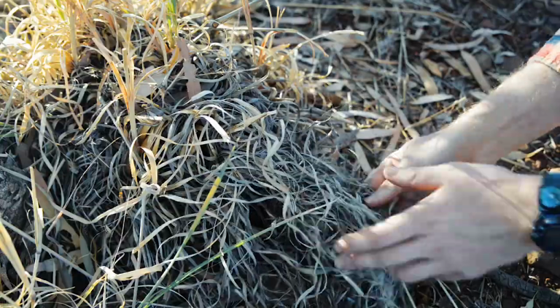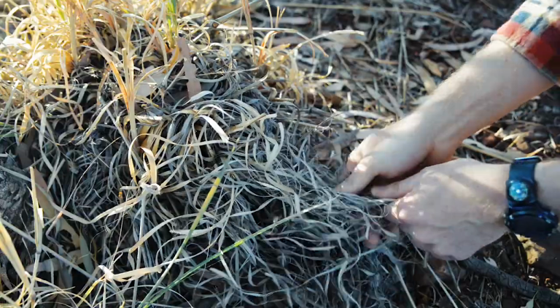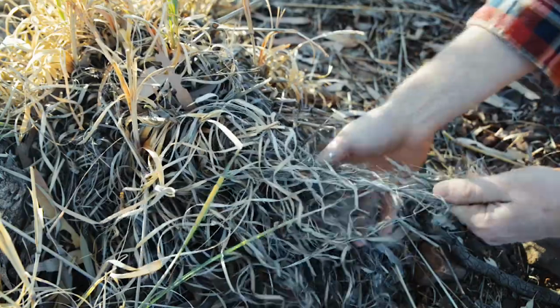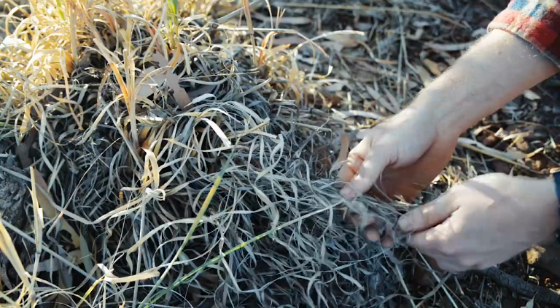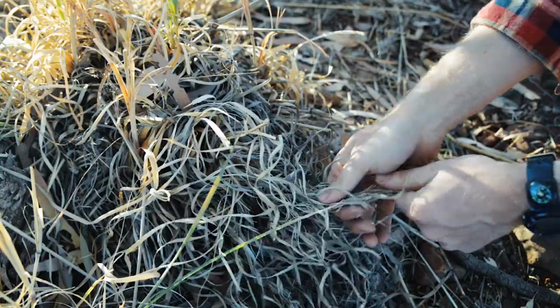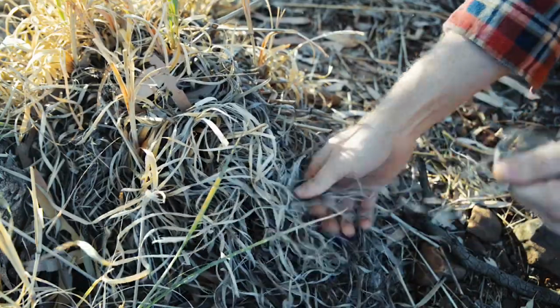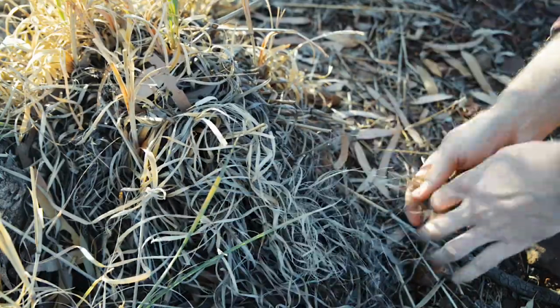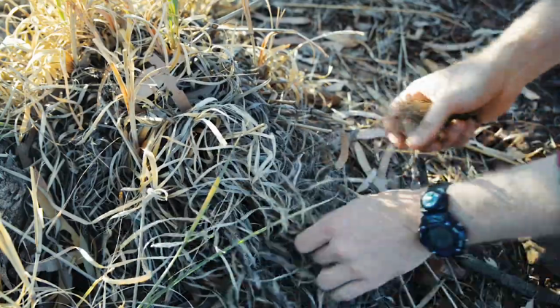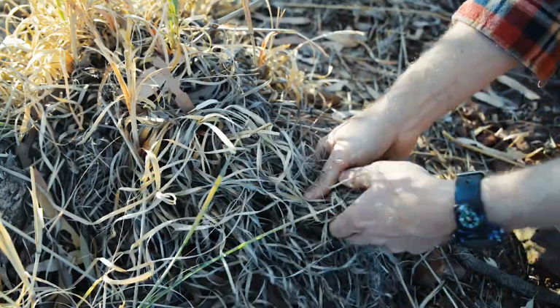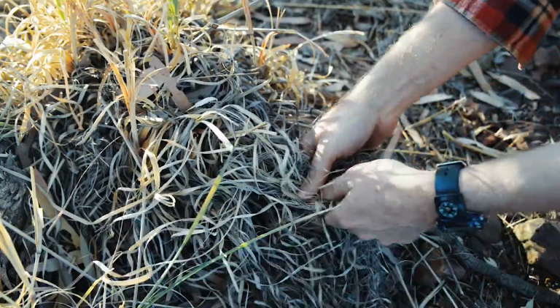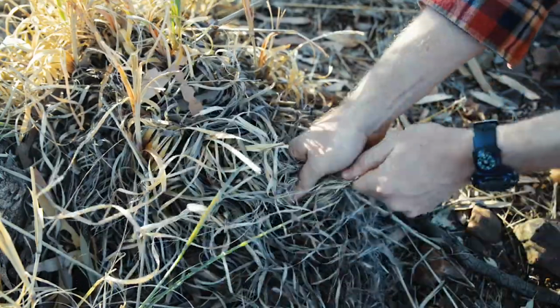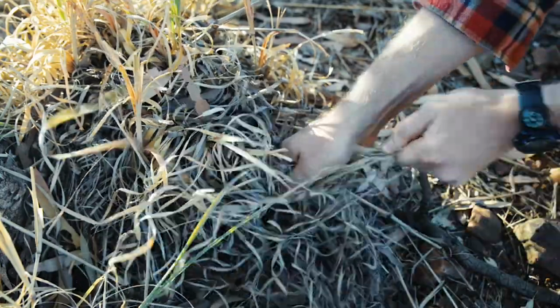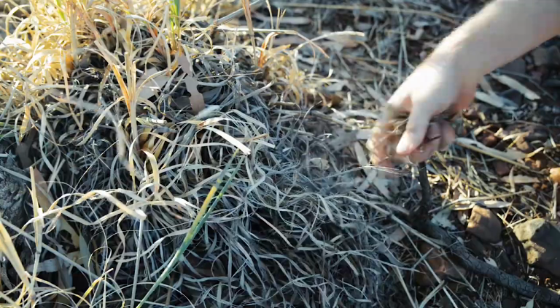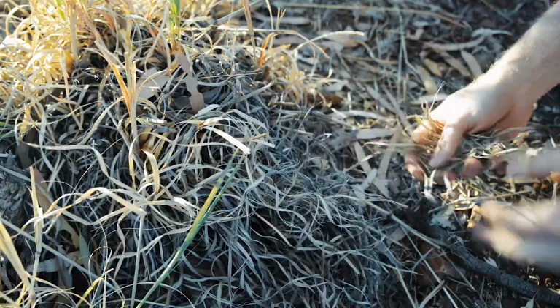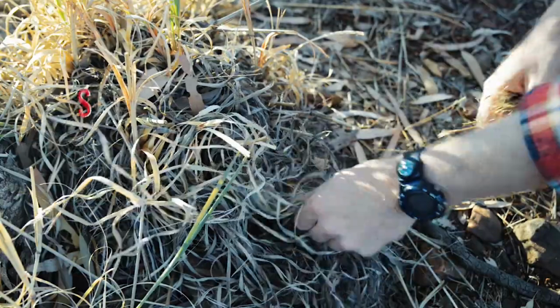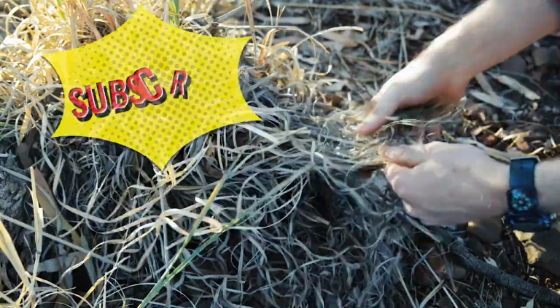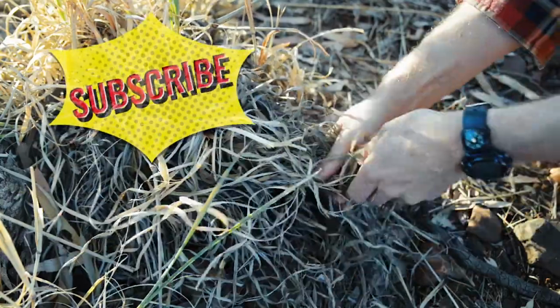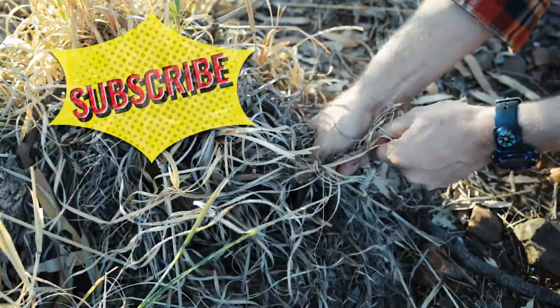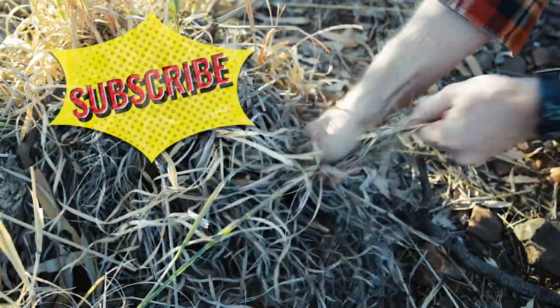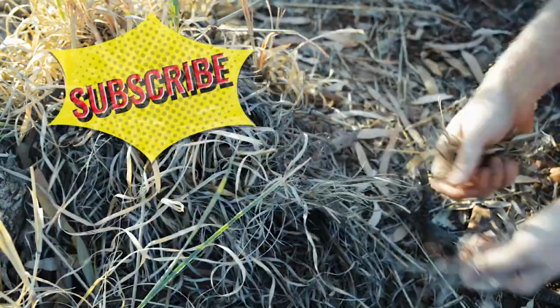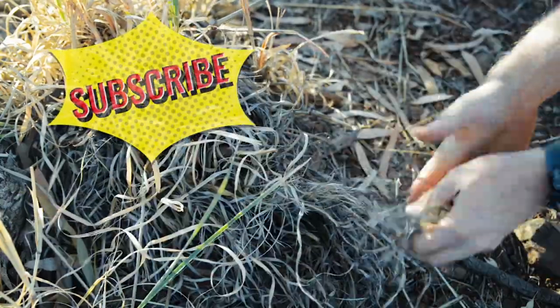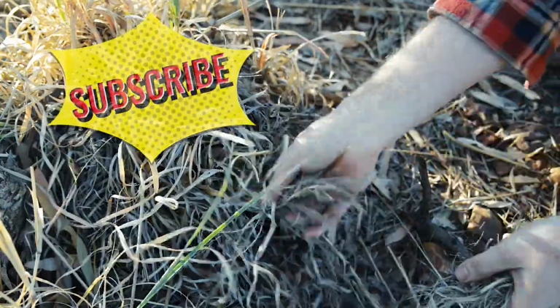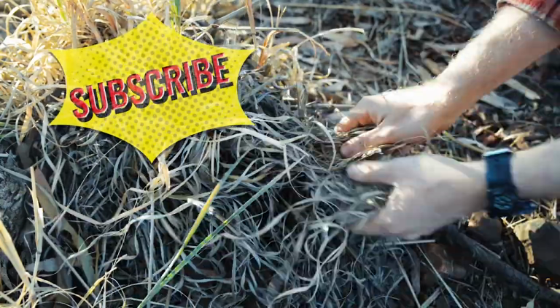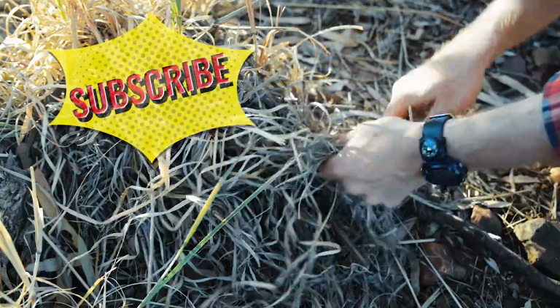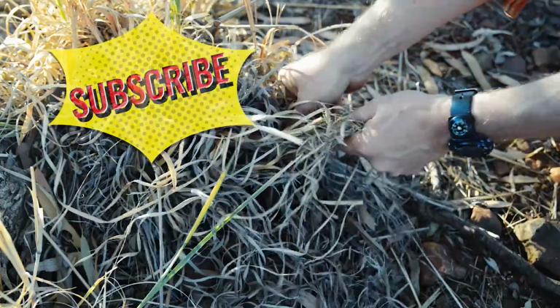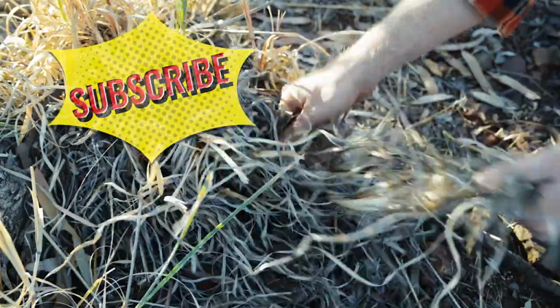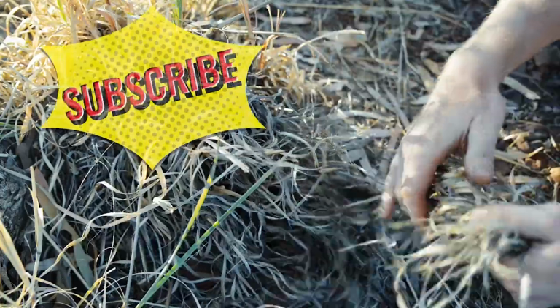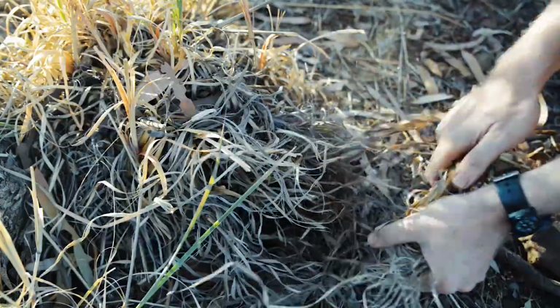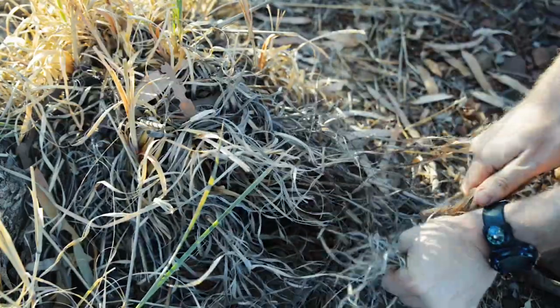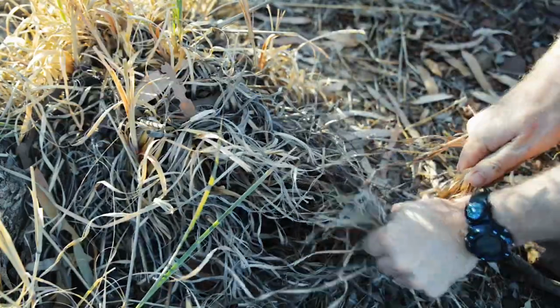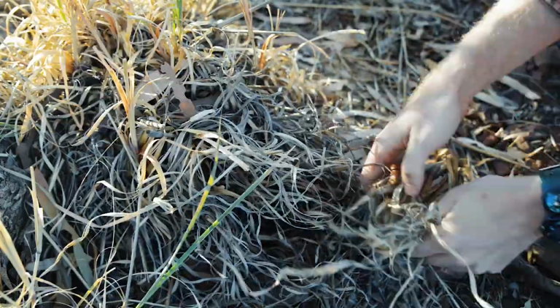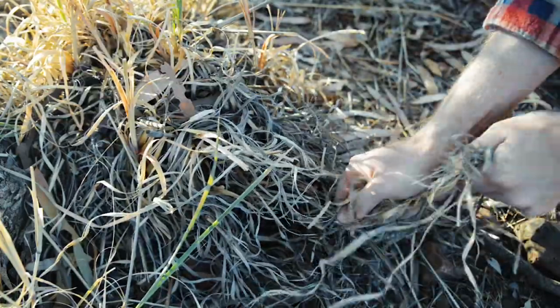By the way, if you learn anything from this video, even if it's that tinder is something more than just a horrible dating app, make sure you go down to the bottom there, click the thumbs up, give us a like and subscribe to the channel. It'd be greatly appreciated.